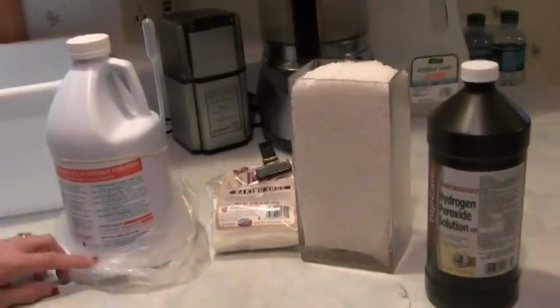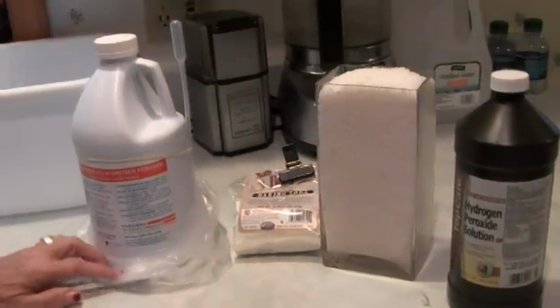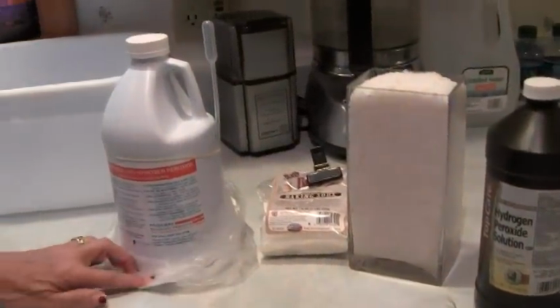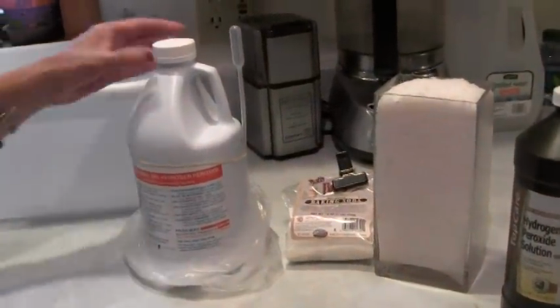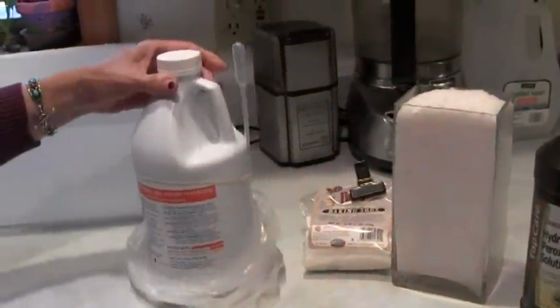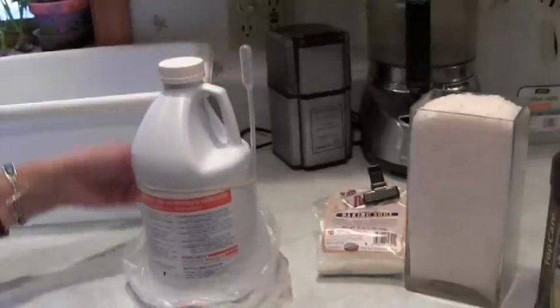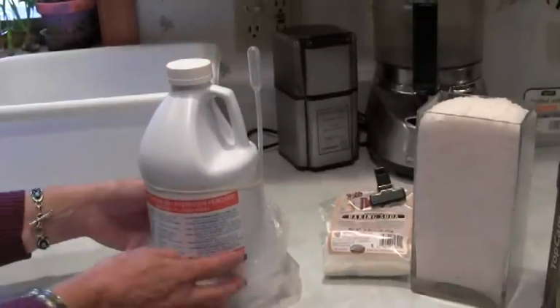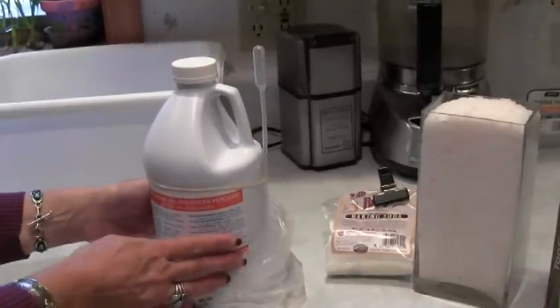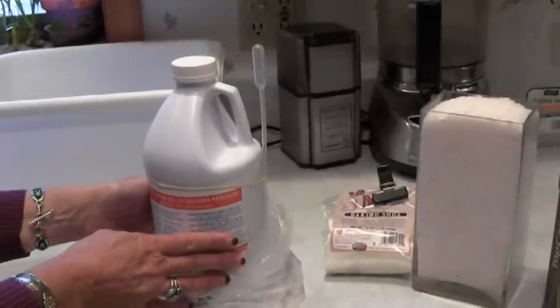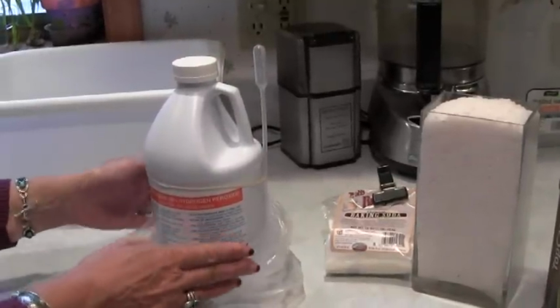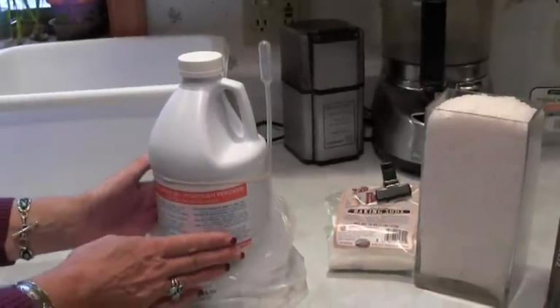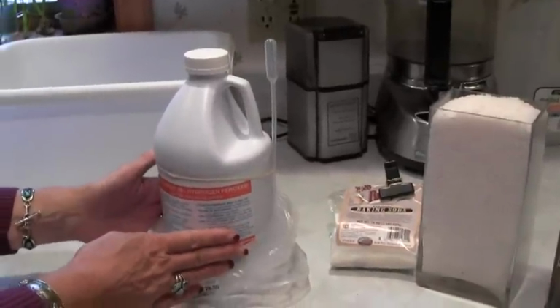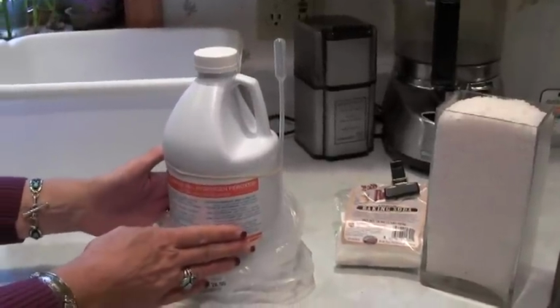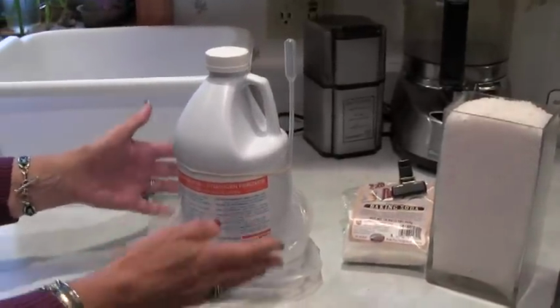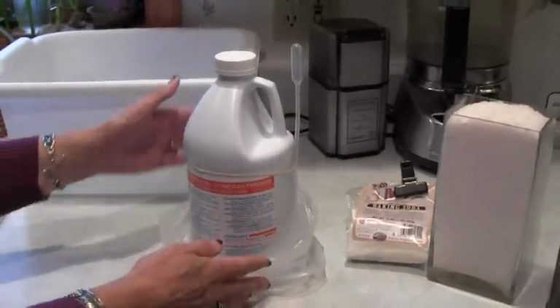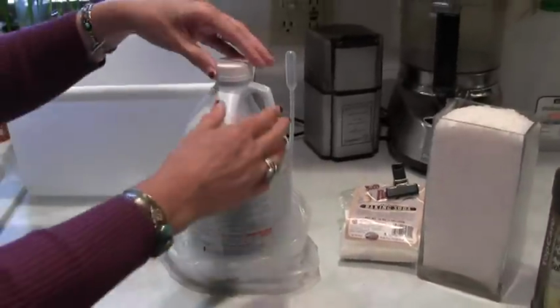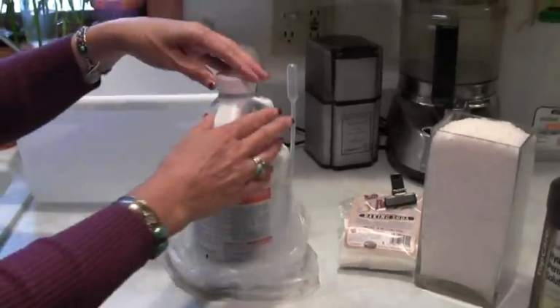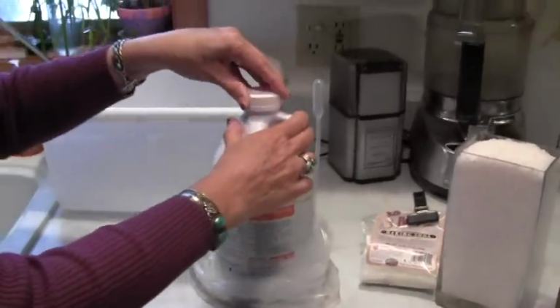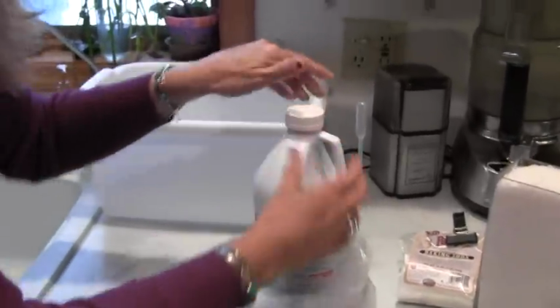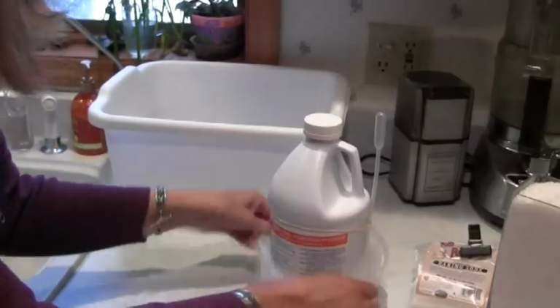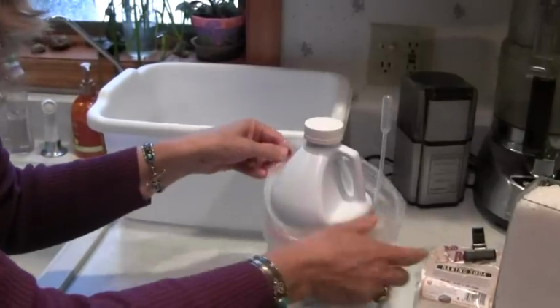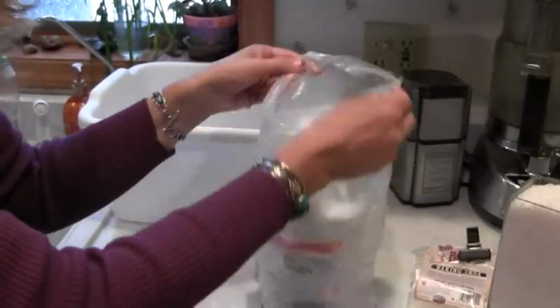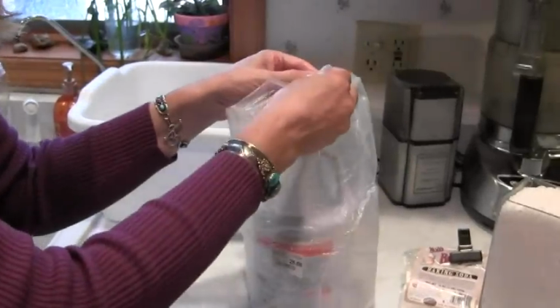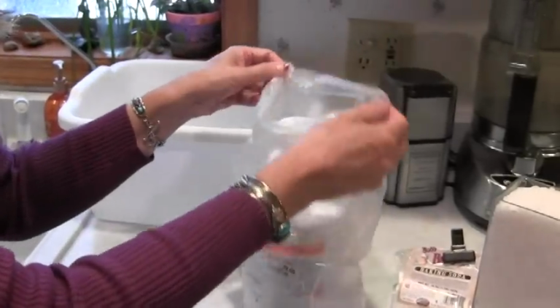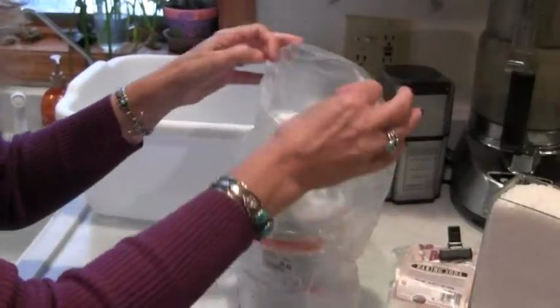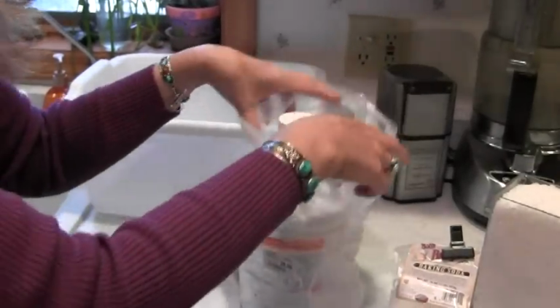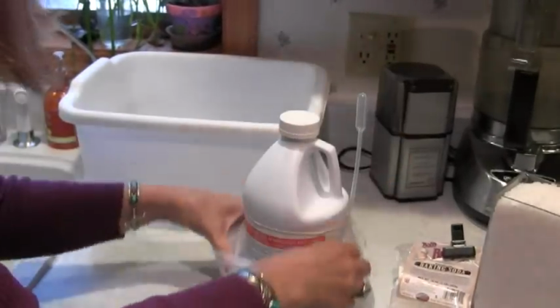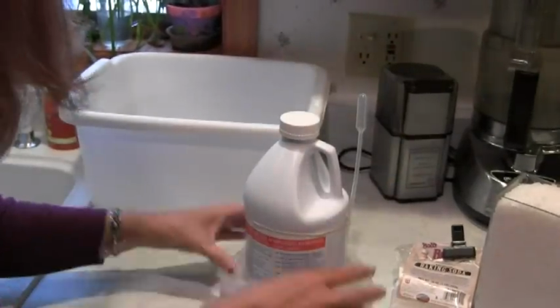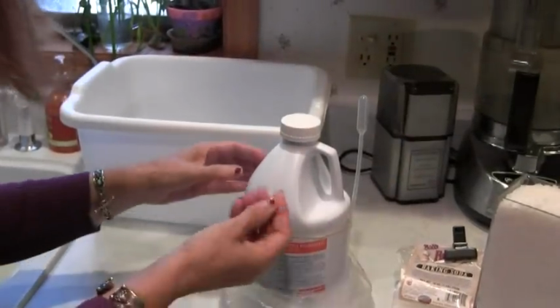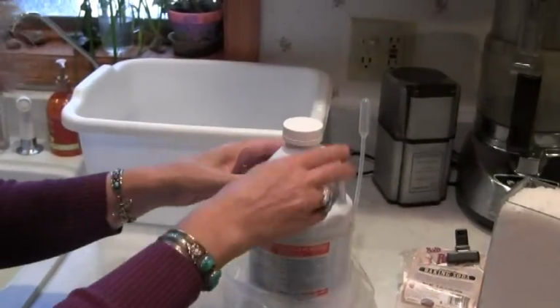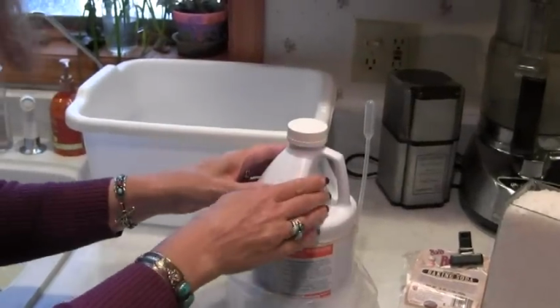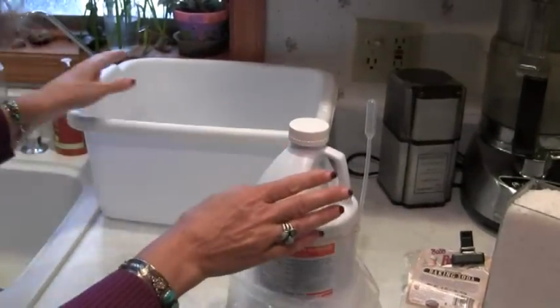The 35% comes in a jug, in the refrigerated section. I get mine from my natural health food store. It's very strong. I keep it in the refrigerator, and I keep it wrapped up, because if it touches your skin, it will burn.